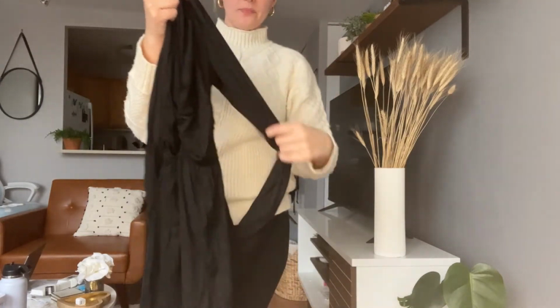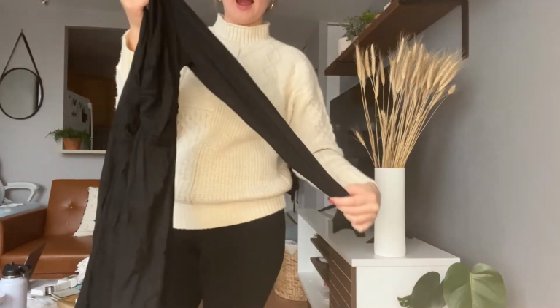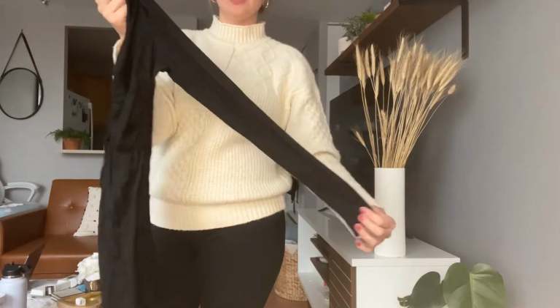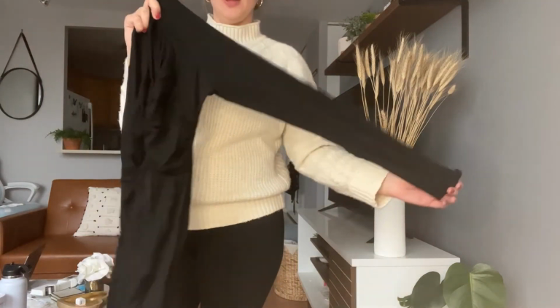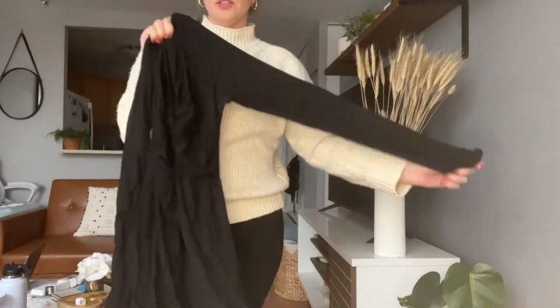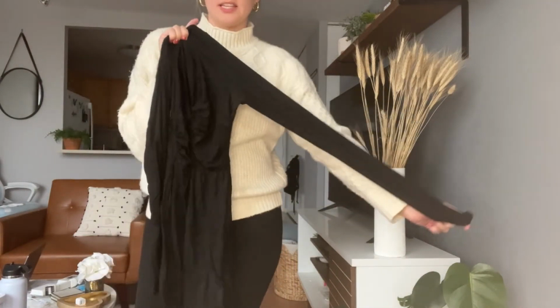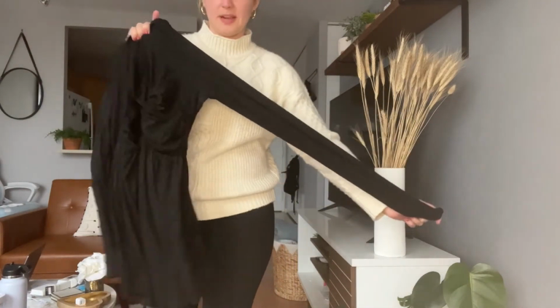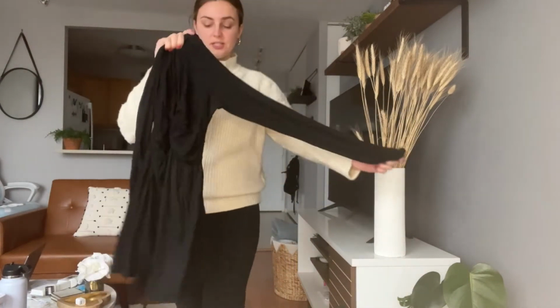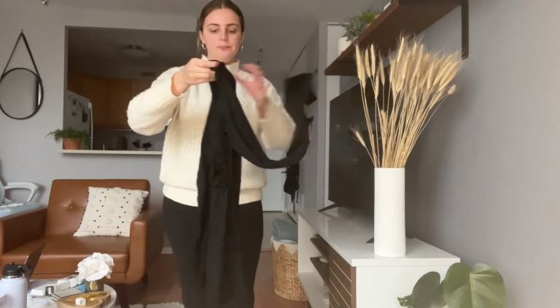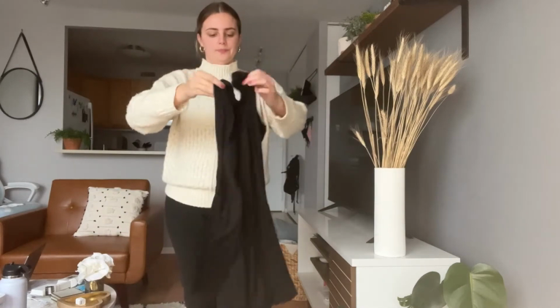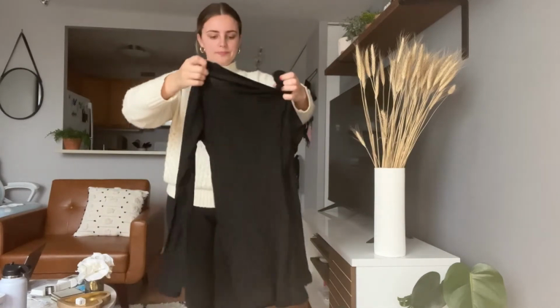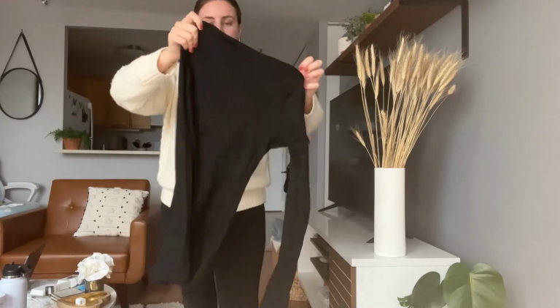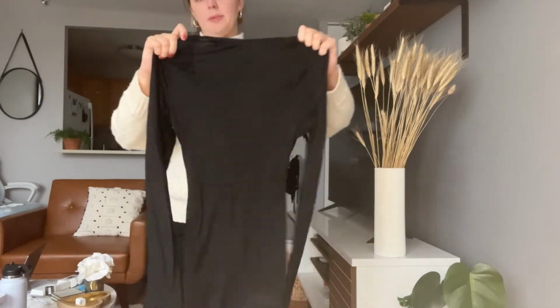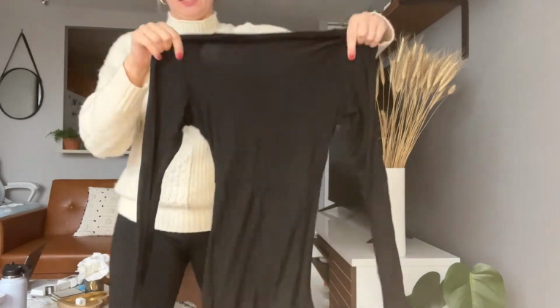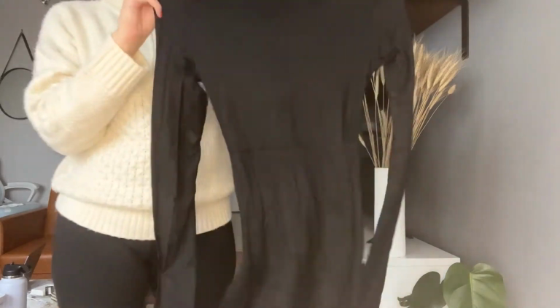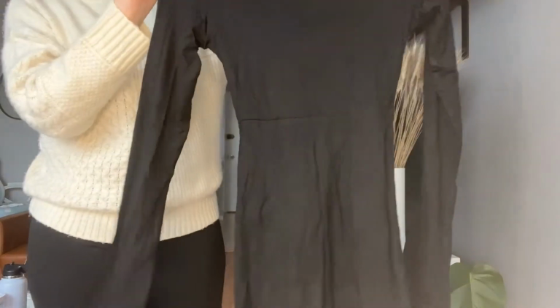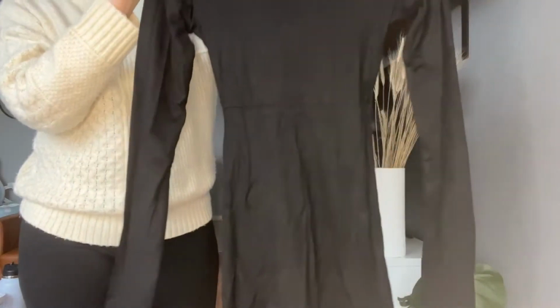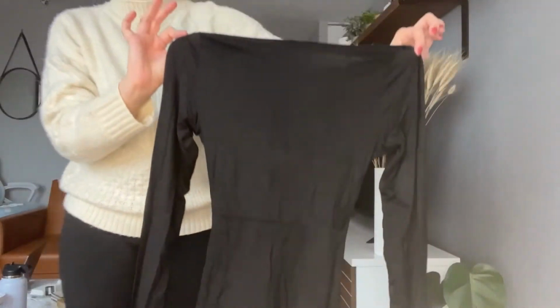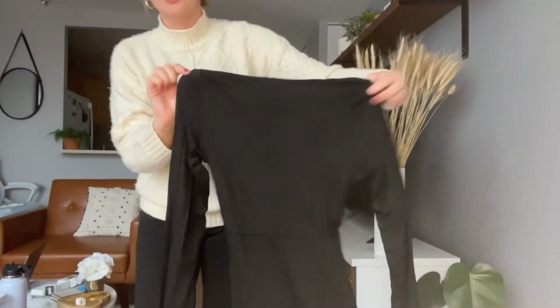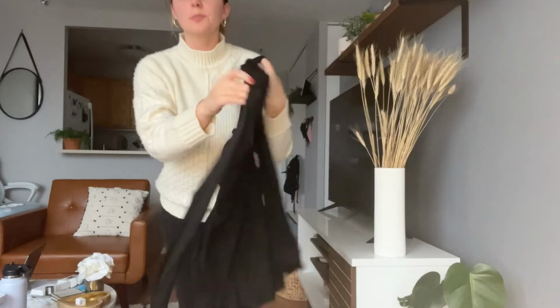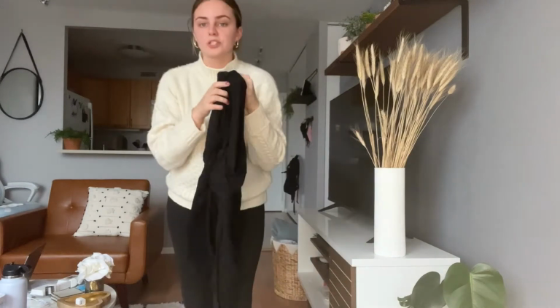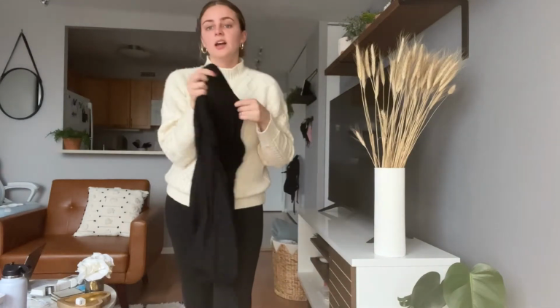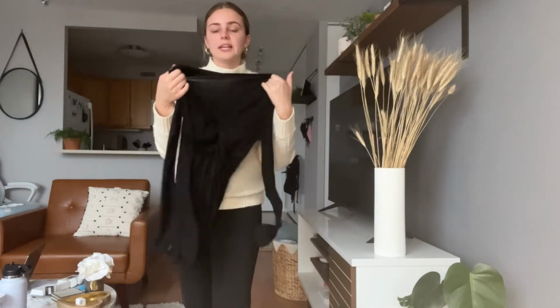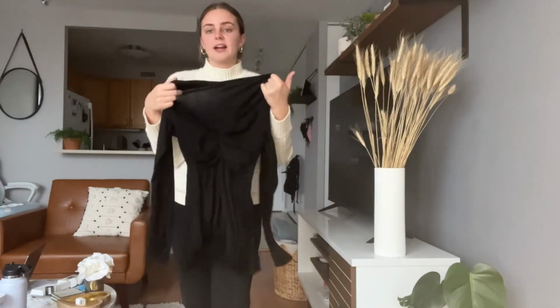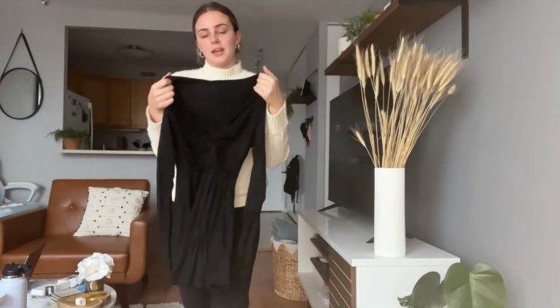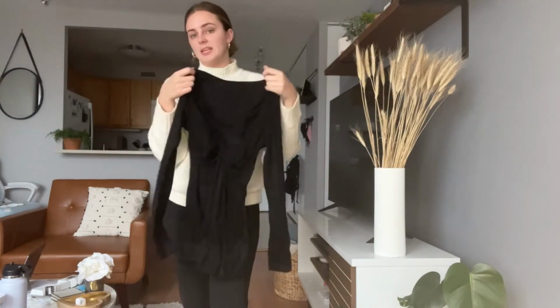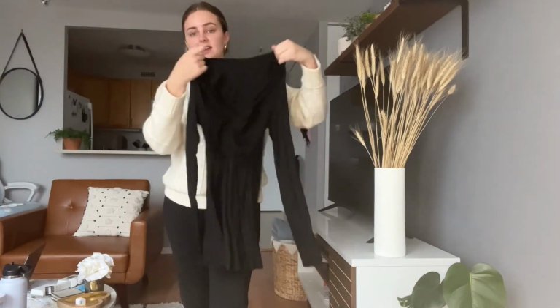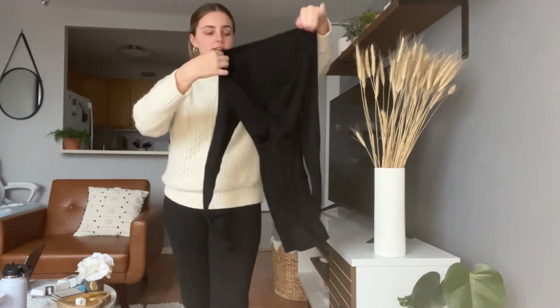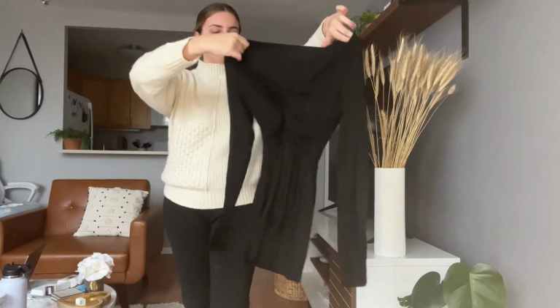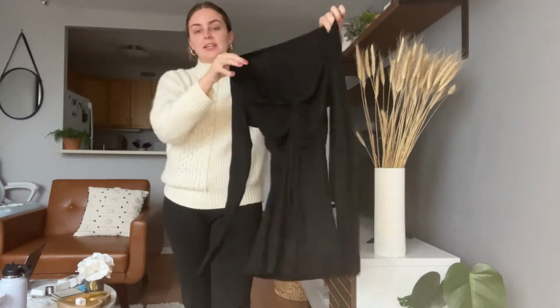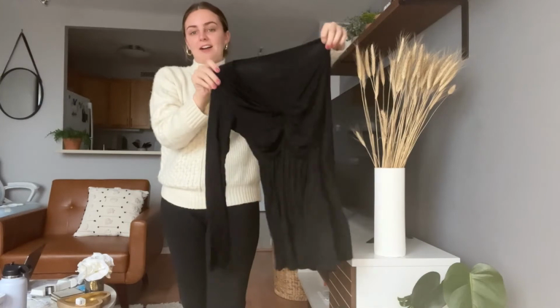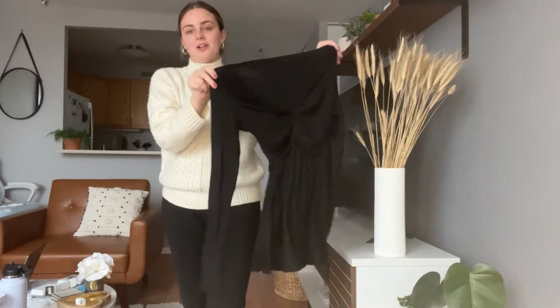I absolutely love the long-sleeve aspect of this too. Let me show you what the back looks like. Just a super gorgeous plain black staple piece that, you know, everyone needs to have in their closet.